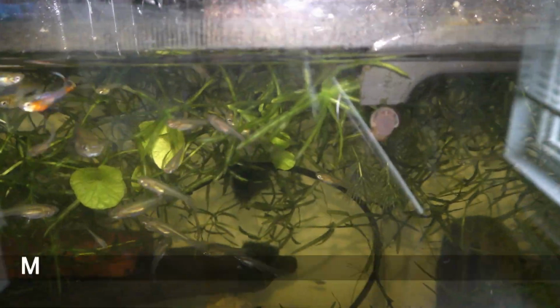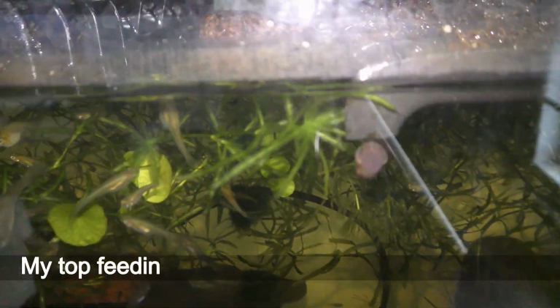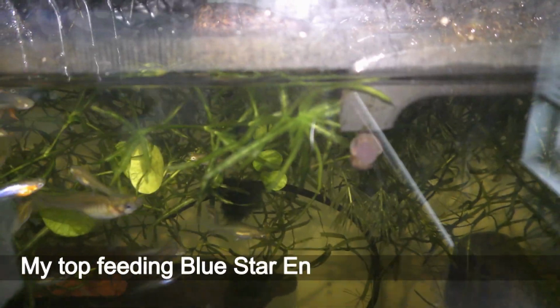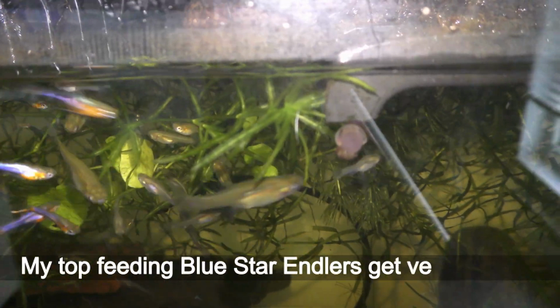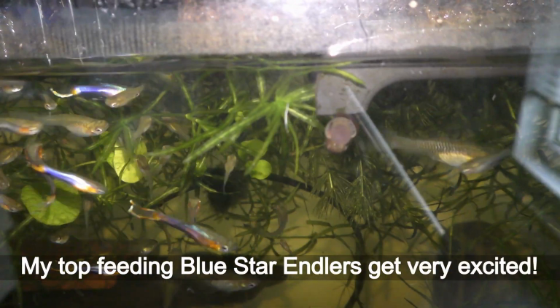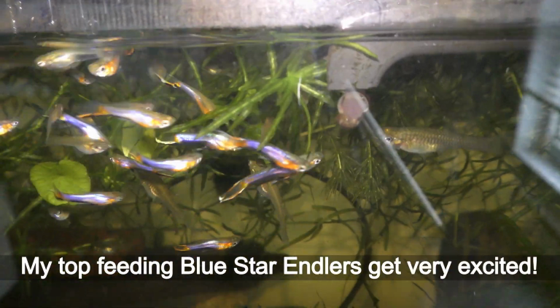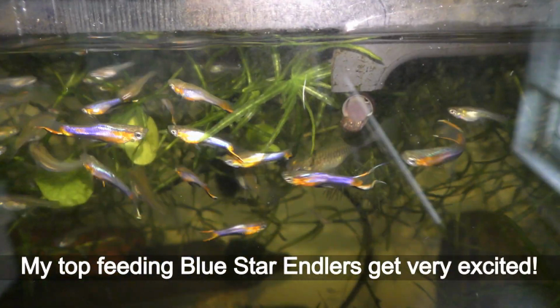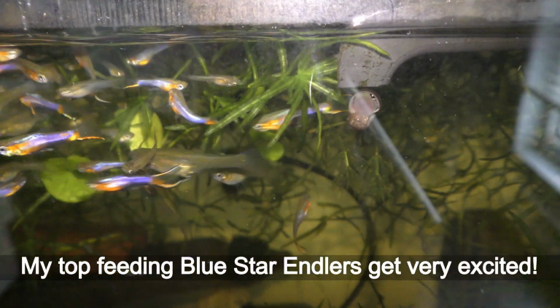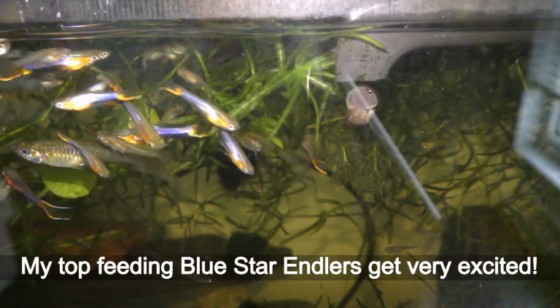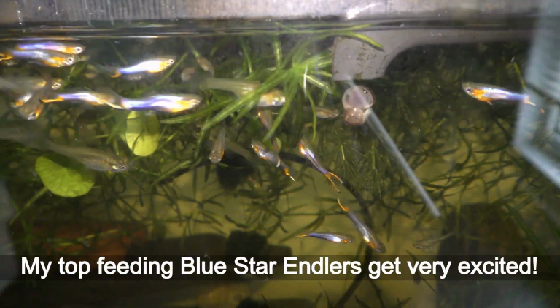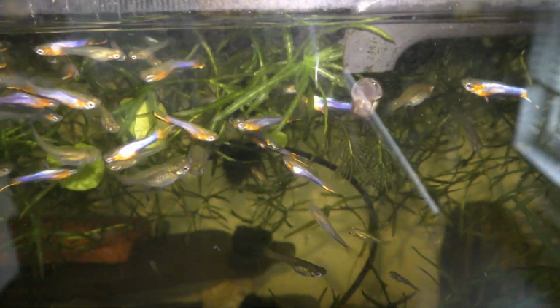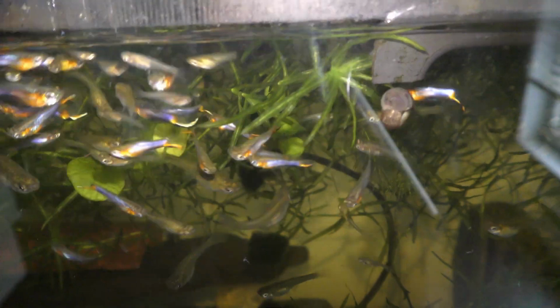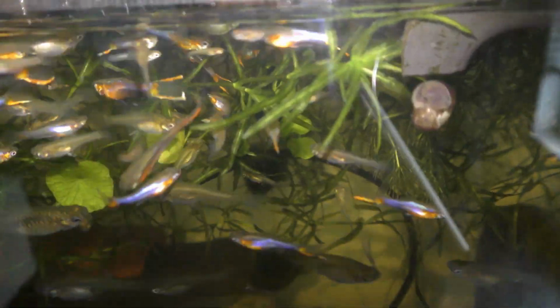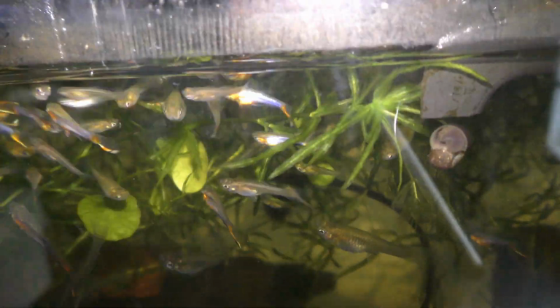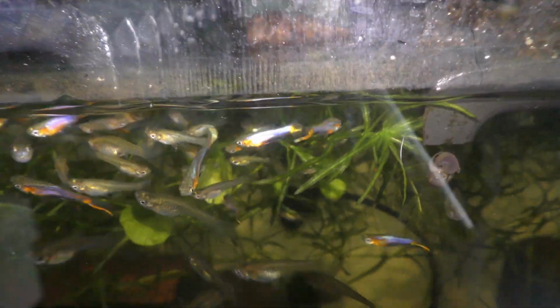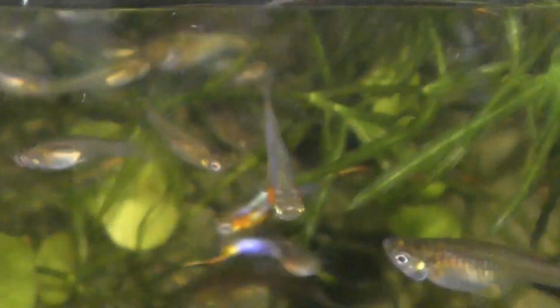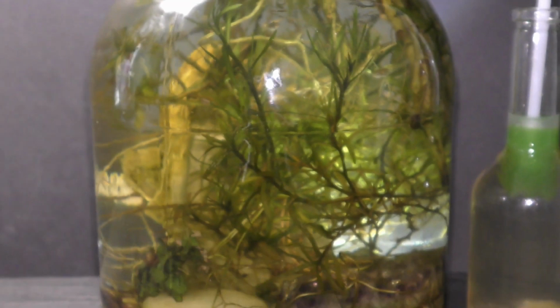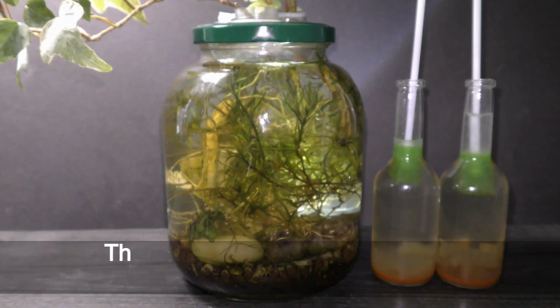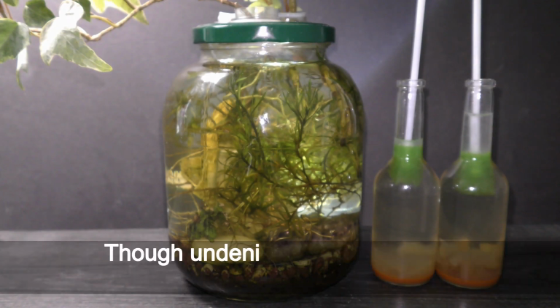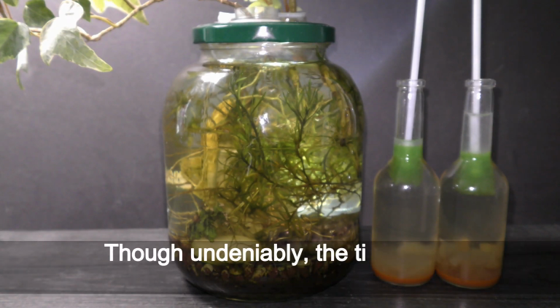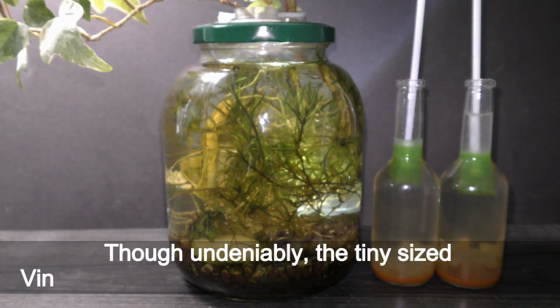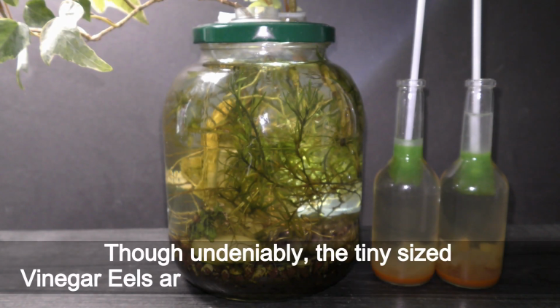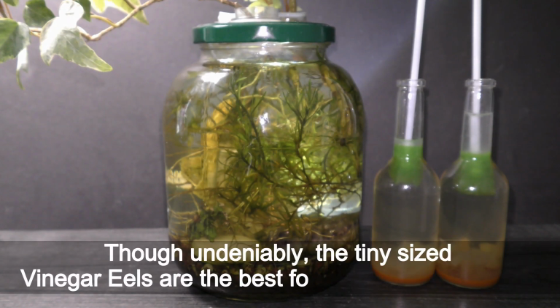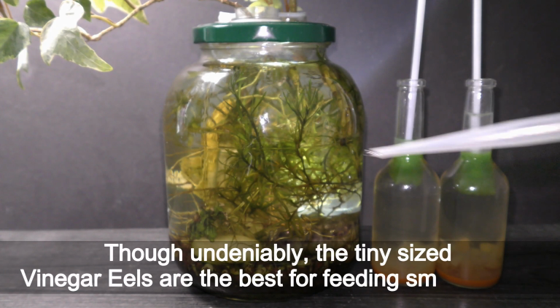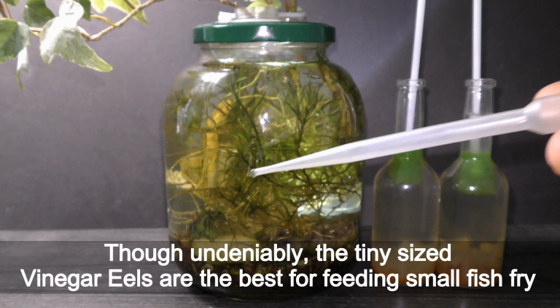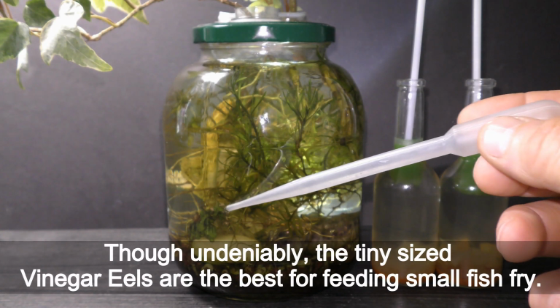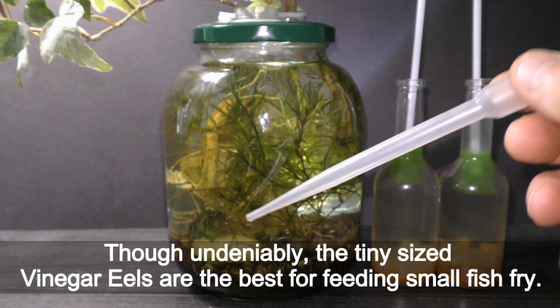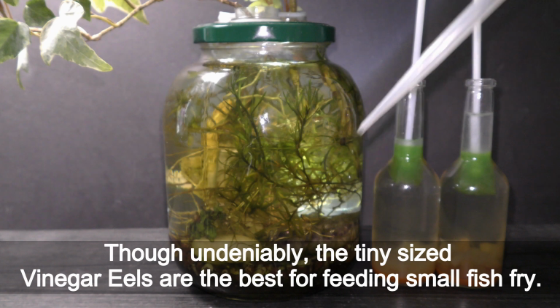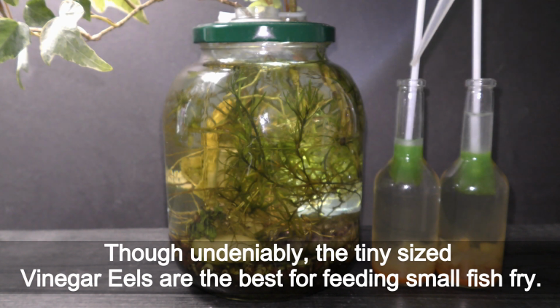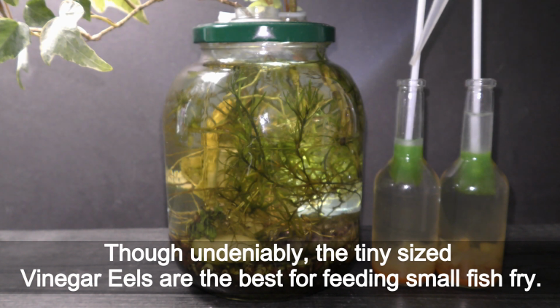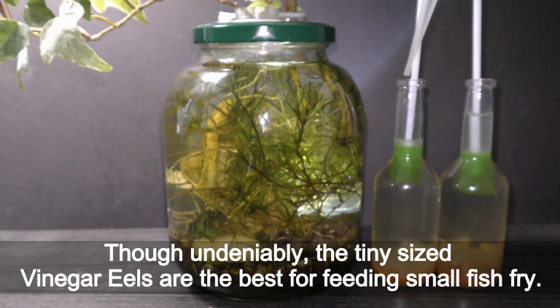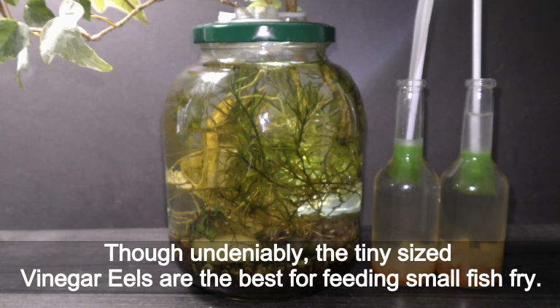My top-feeding blue star antlers get very excited. Undeniably, the tiny-sized vinegar eels are the best for feeding small fish fry.